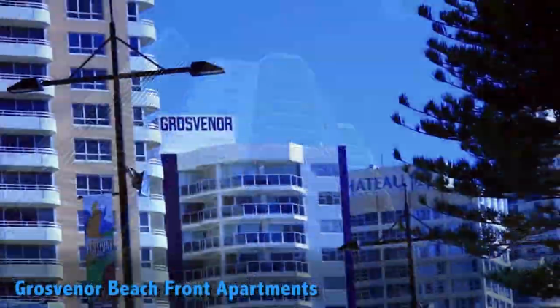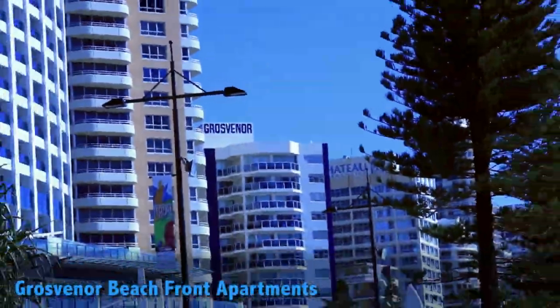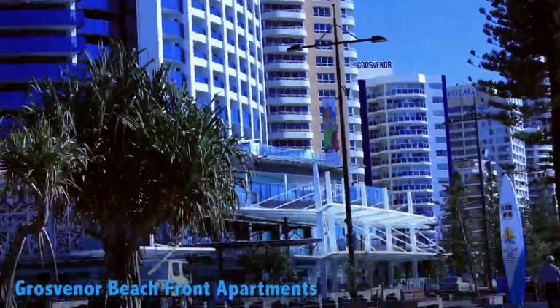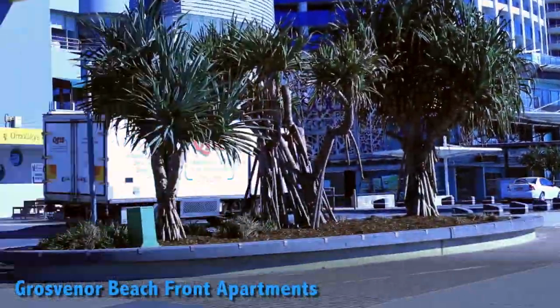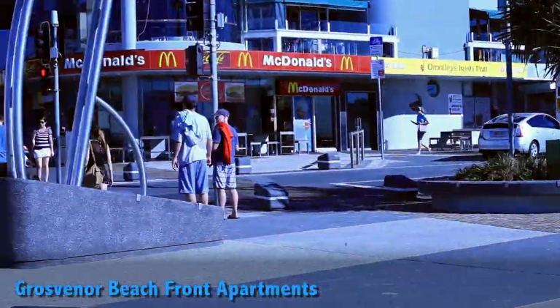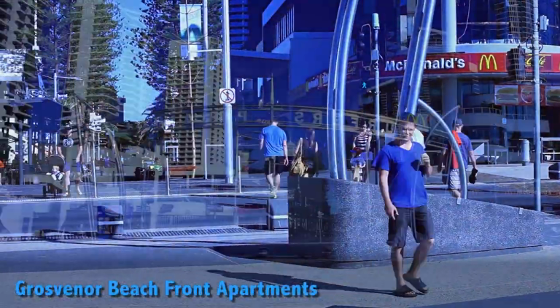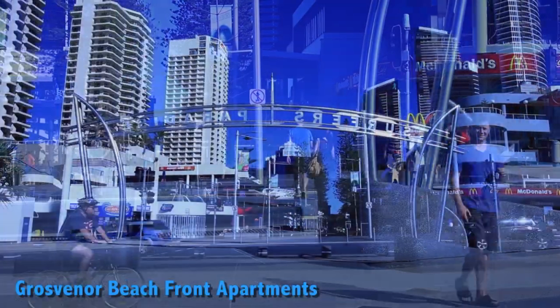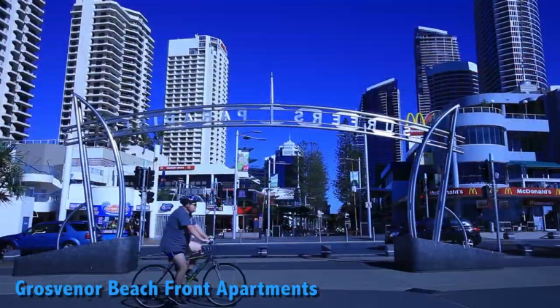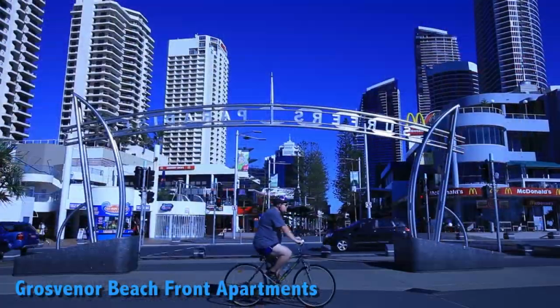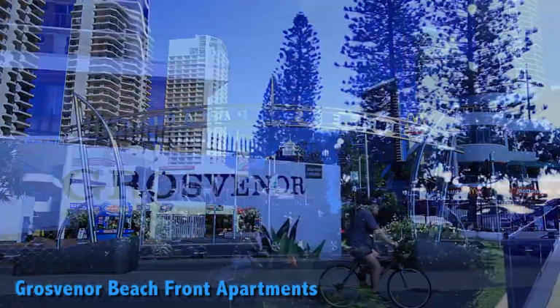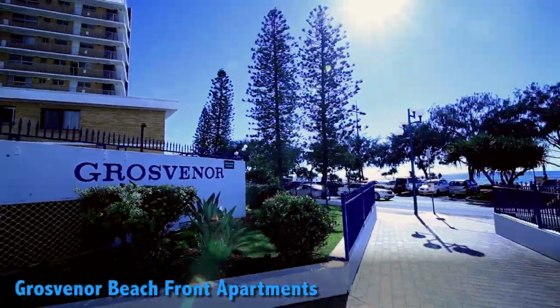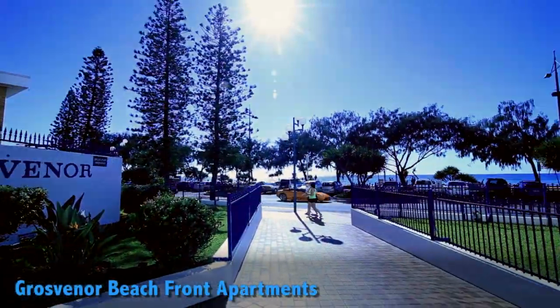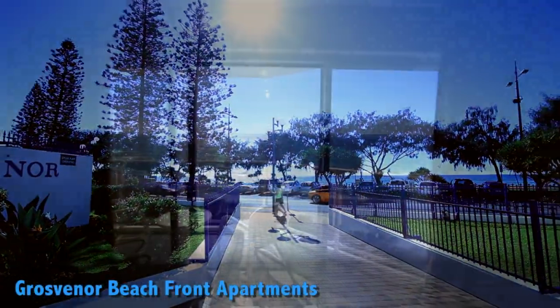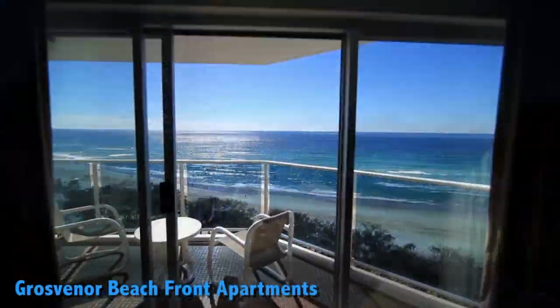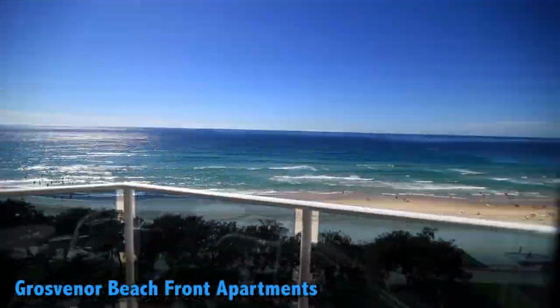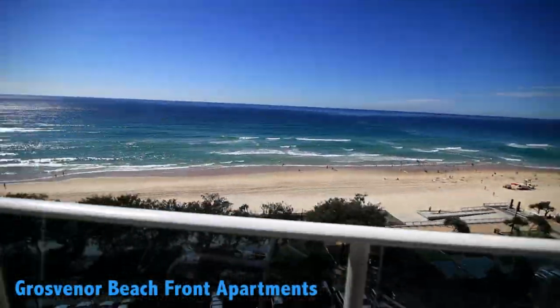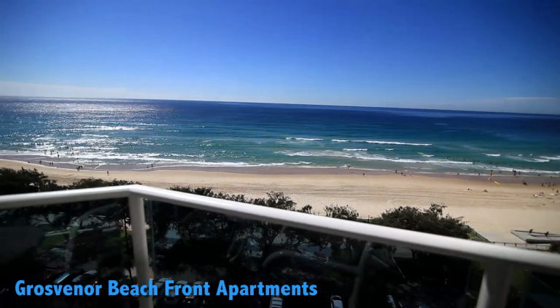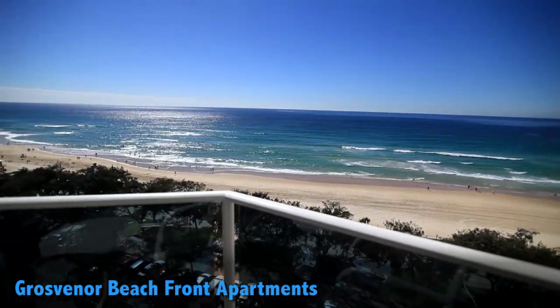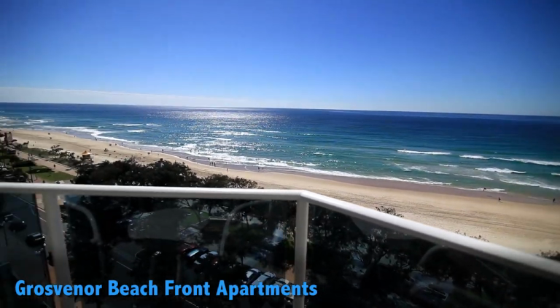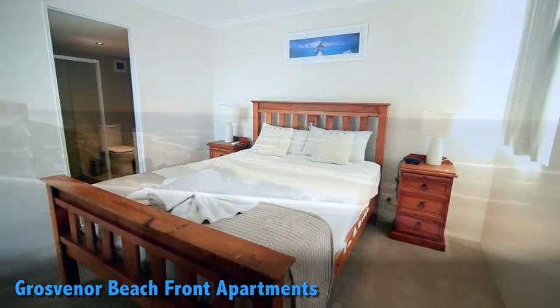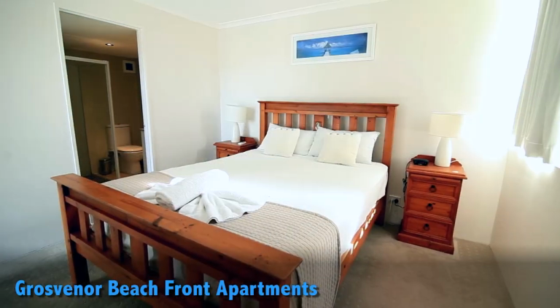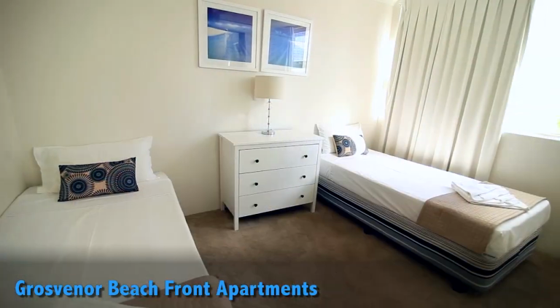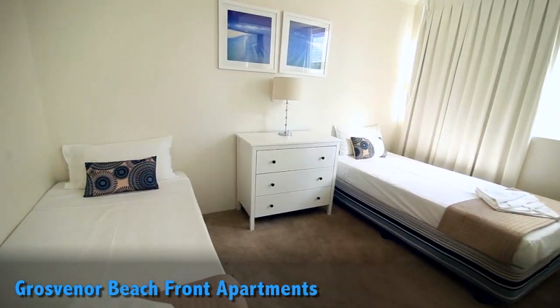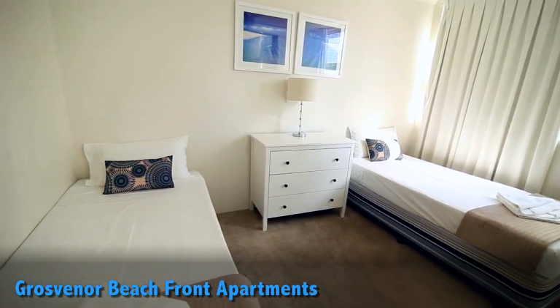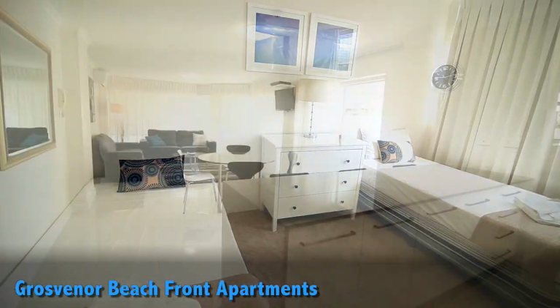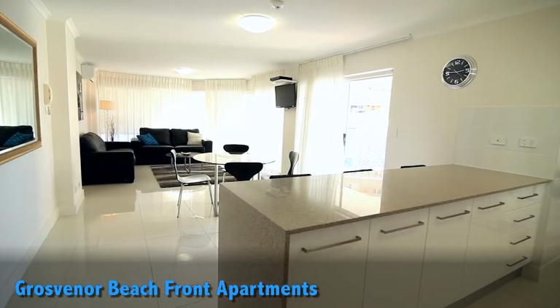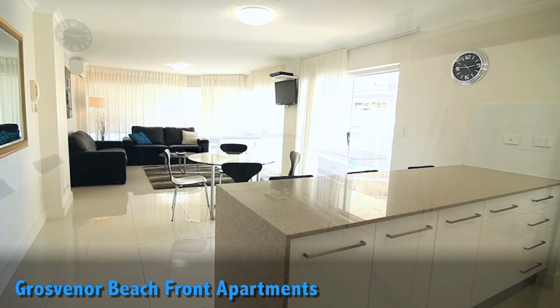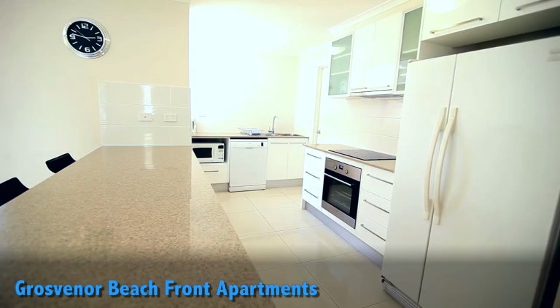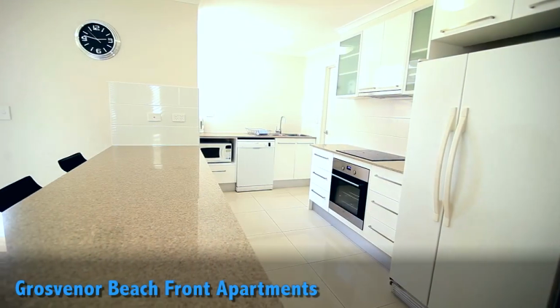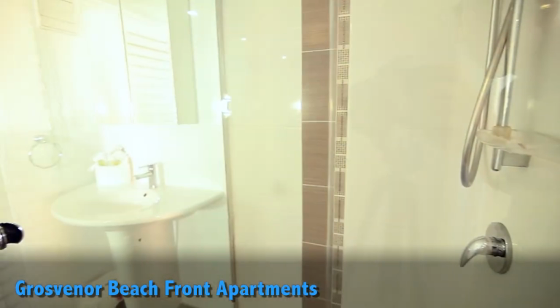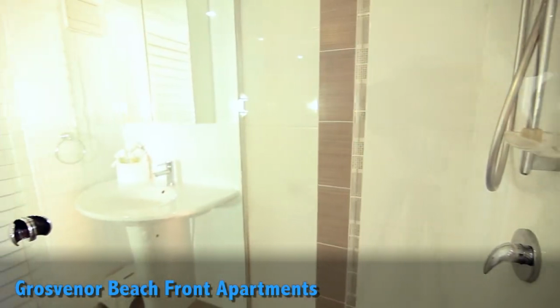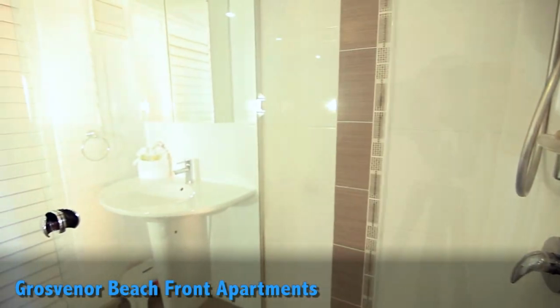We're open at beachfront apartments, just 150 metres from the top of Cavill Mall and overlooking the Surfers Paradise beach. They have one, two and three bedroom apartments, fully furnished with modern kitchen, bathroom and laundry facilities.